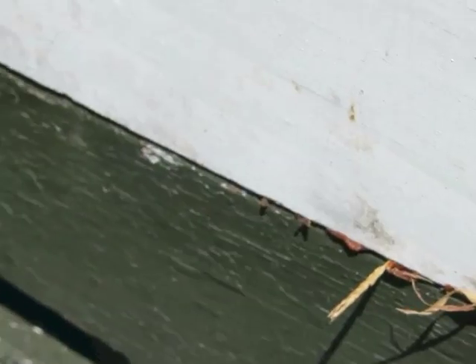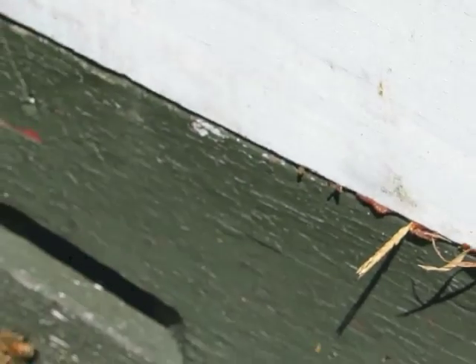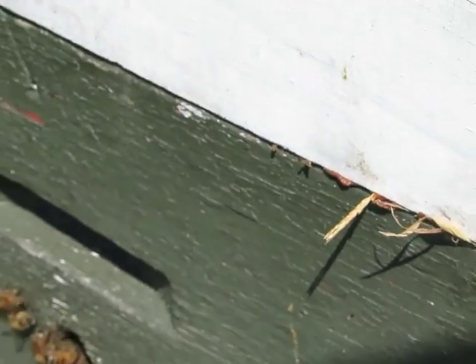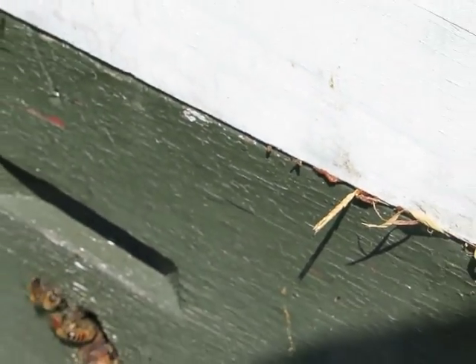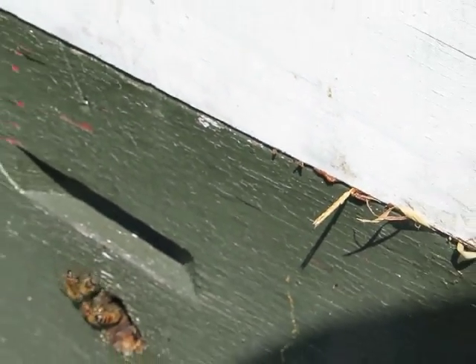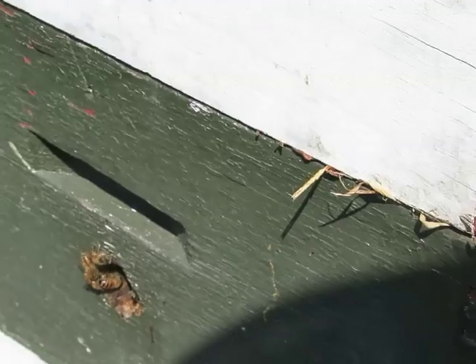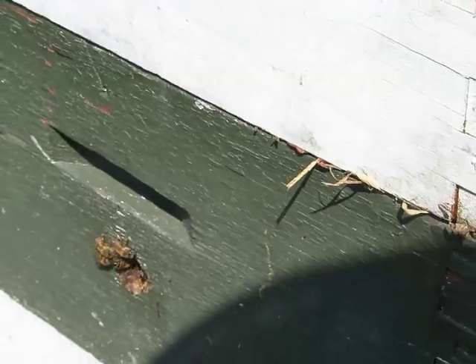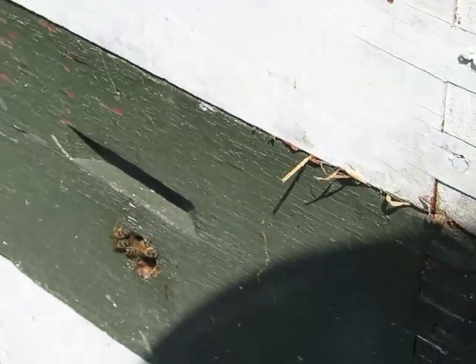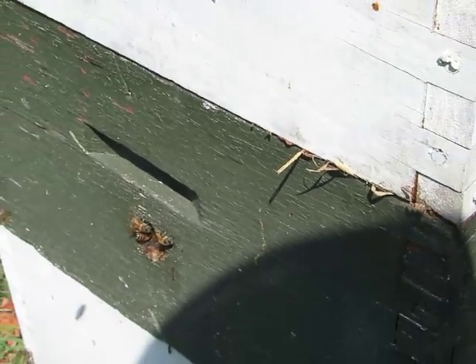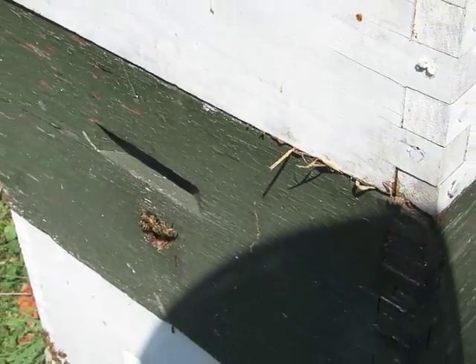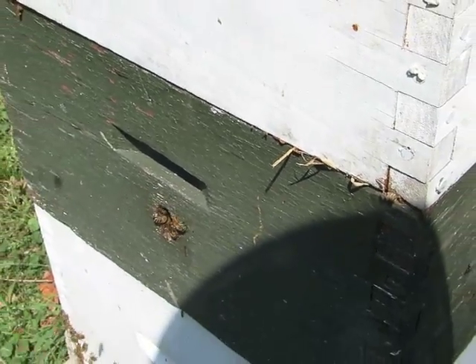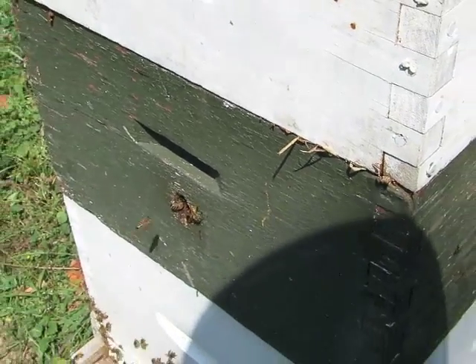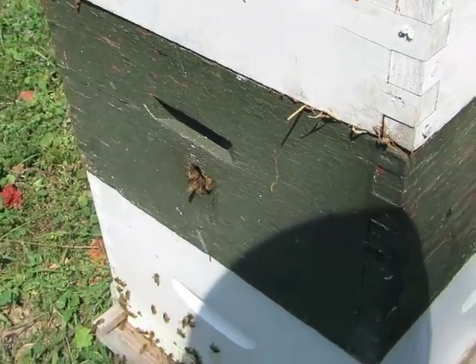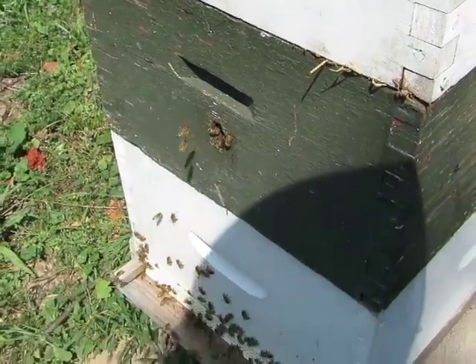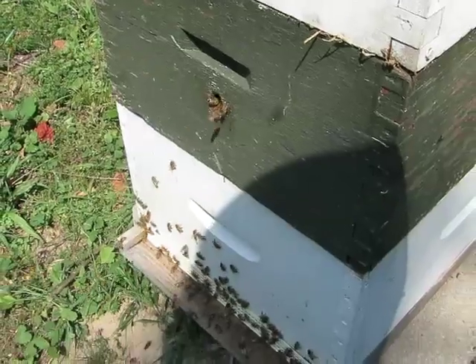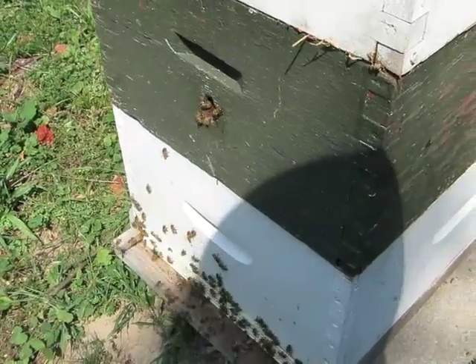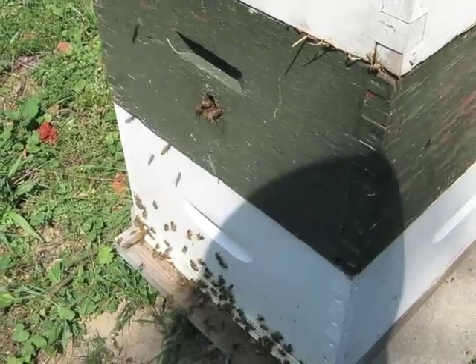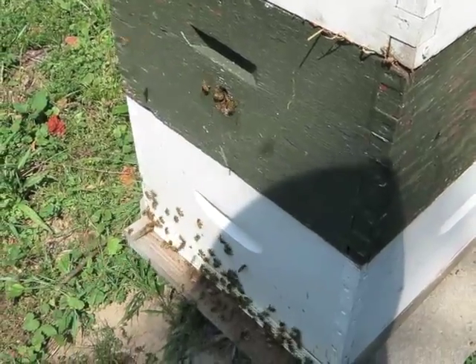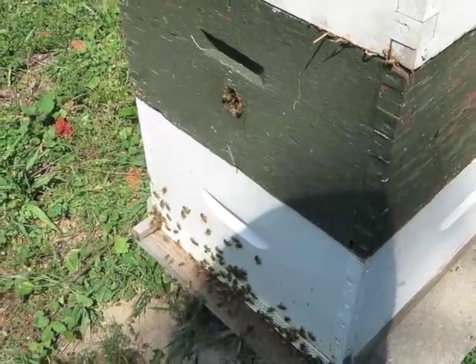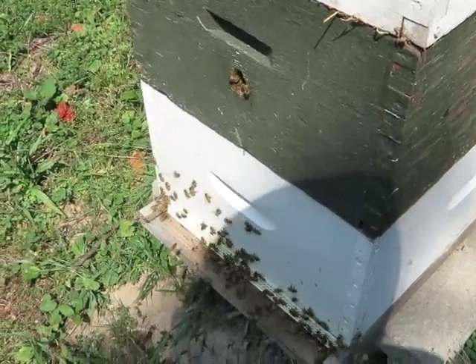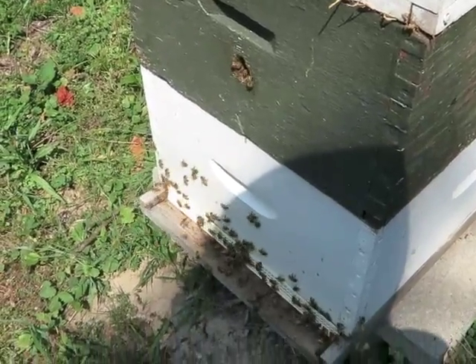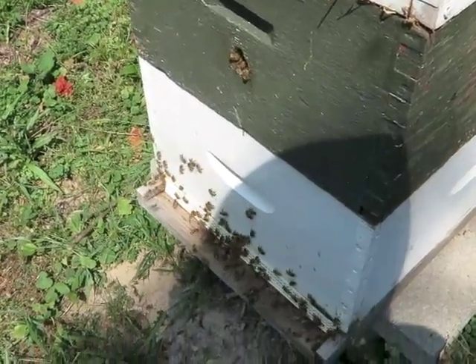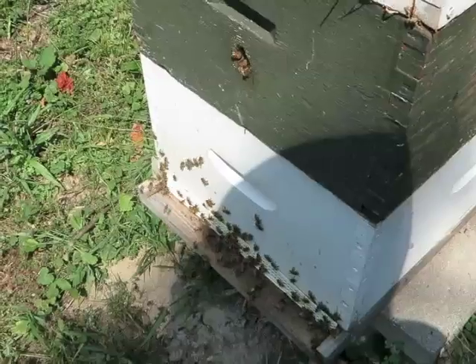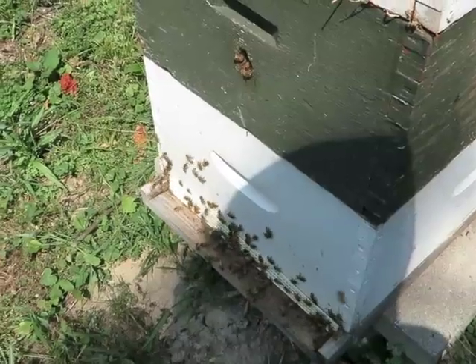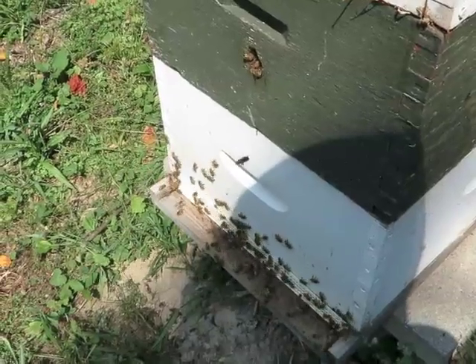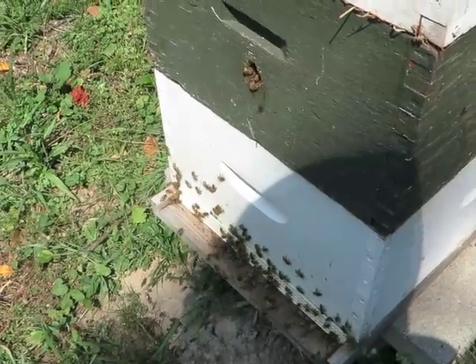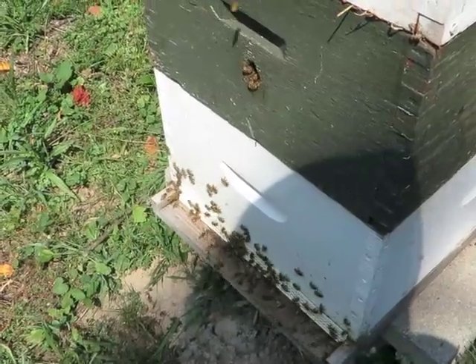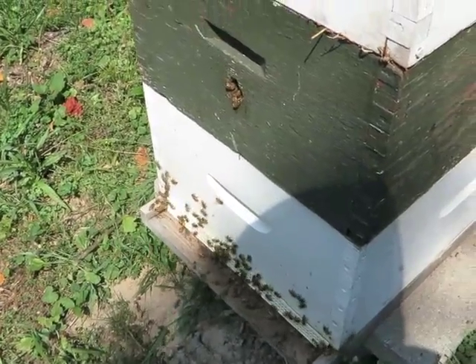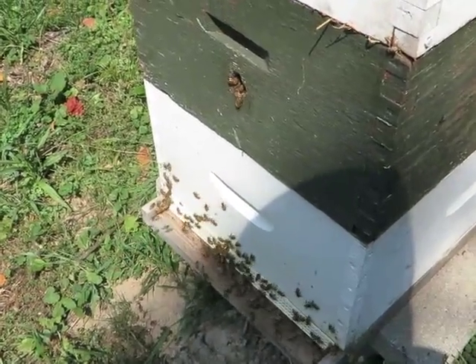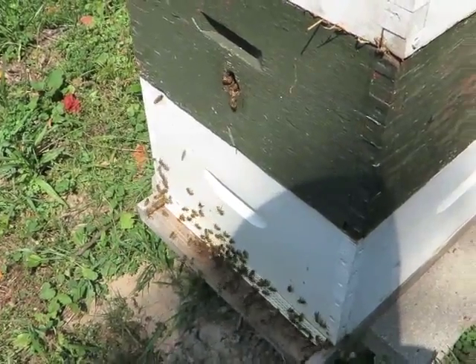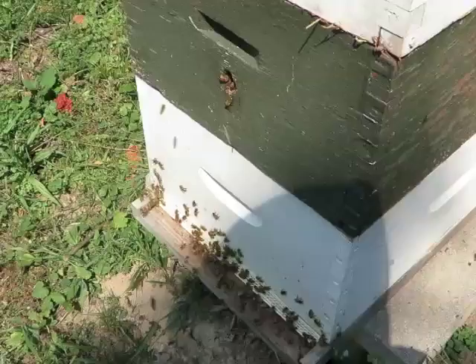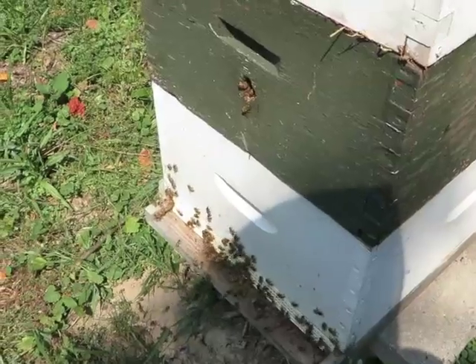And then I'm going to try — what I've read is to put a wet sheet over the entire hive, and the invading bees just won't understand the sheet, but the bees that belong in this hive will be able to figure out how to get under it.